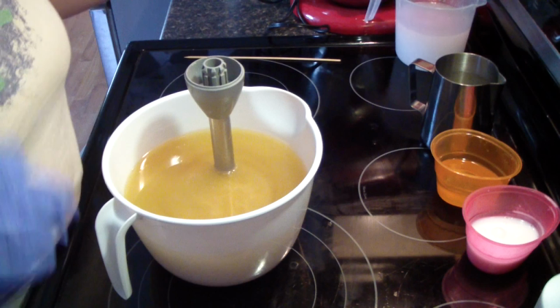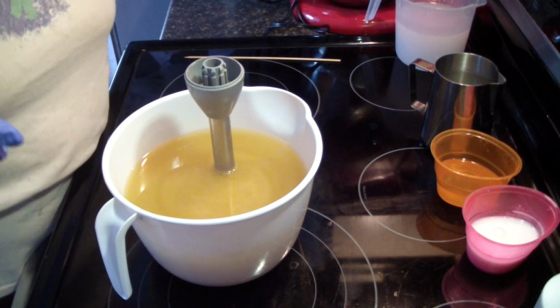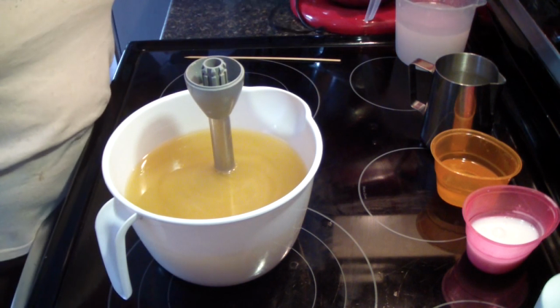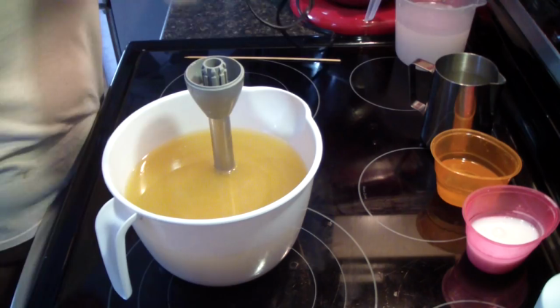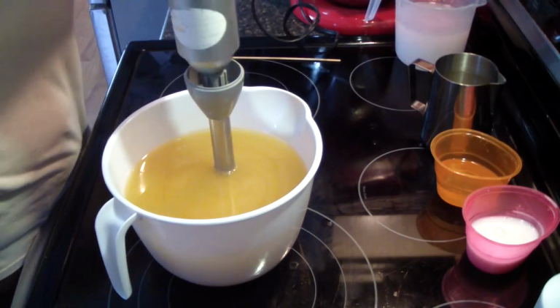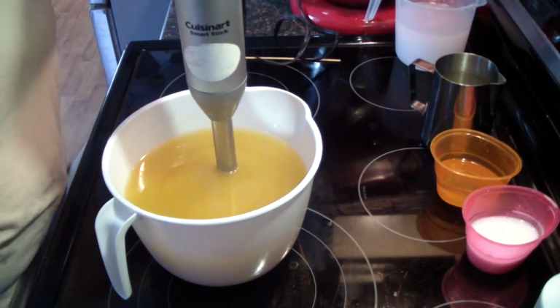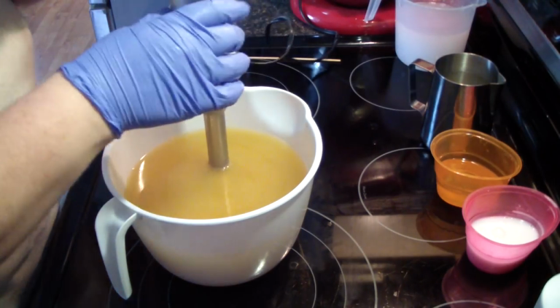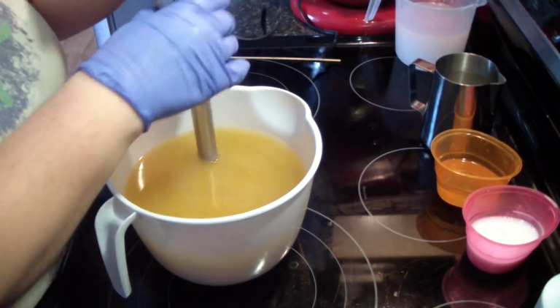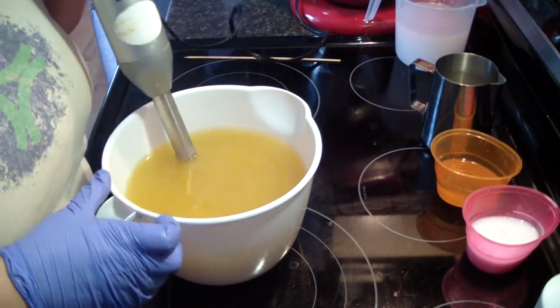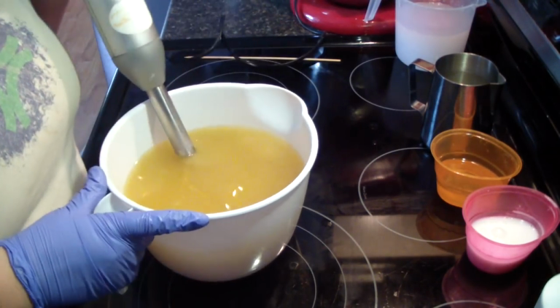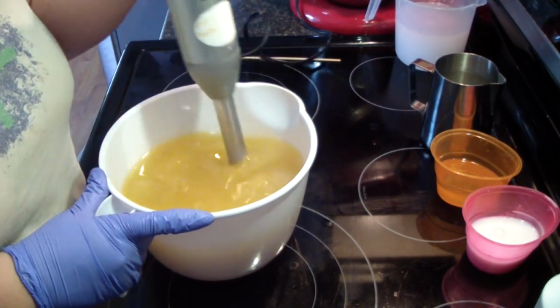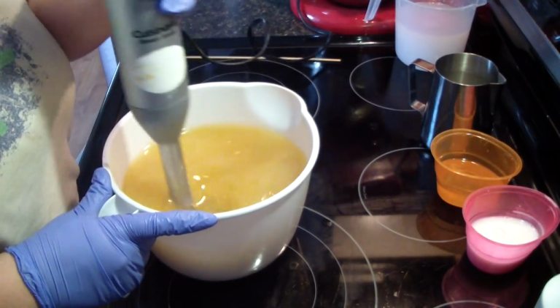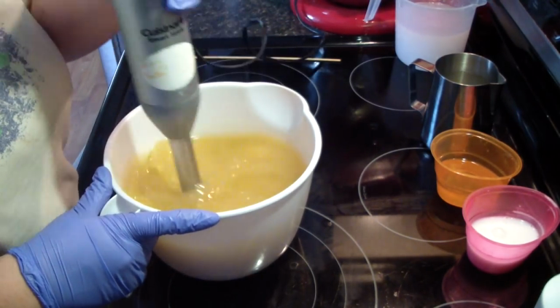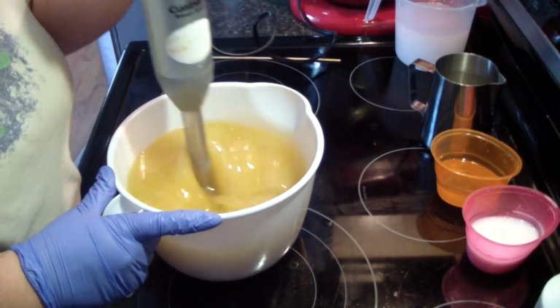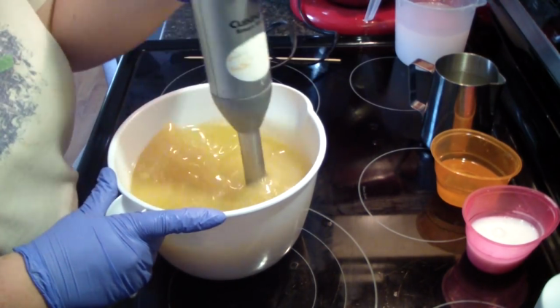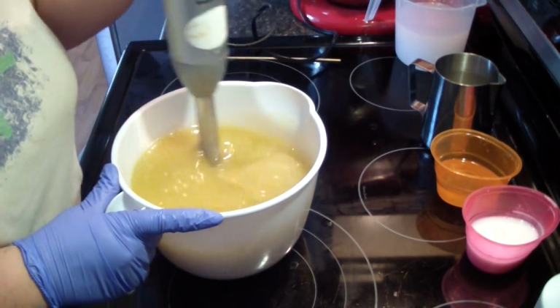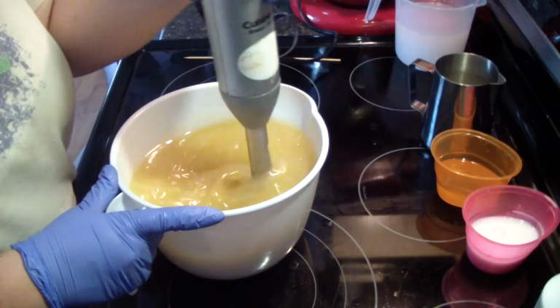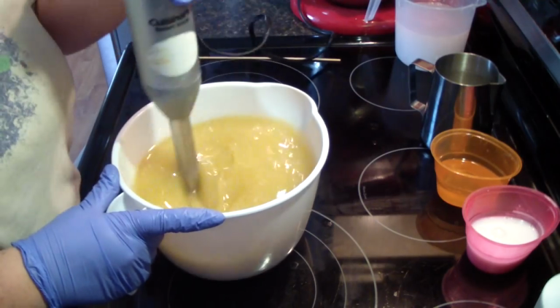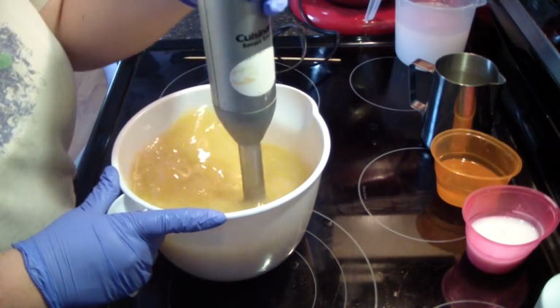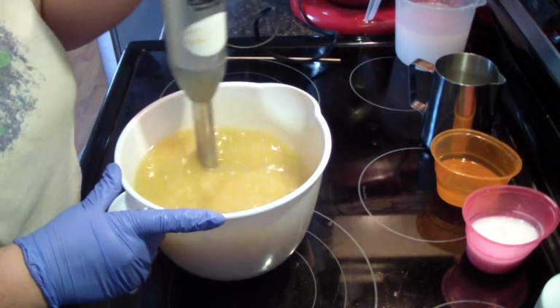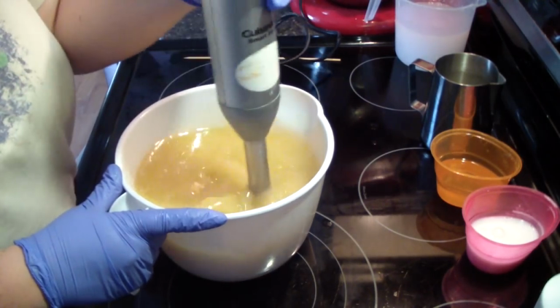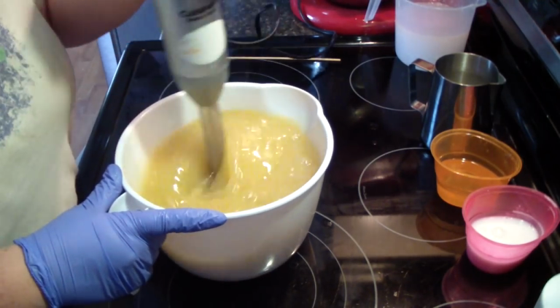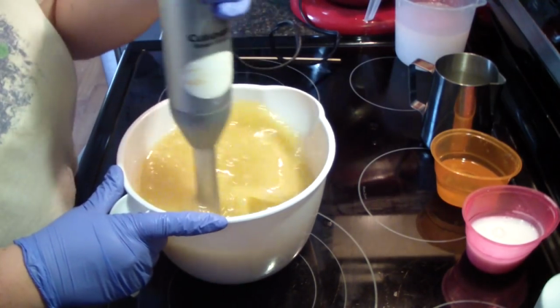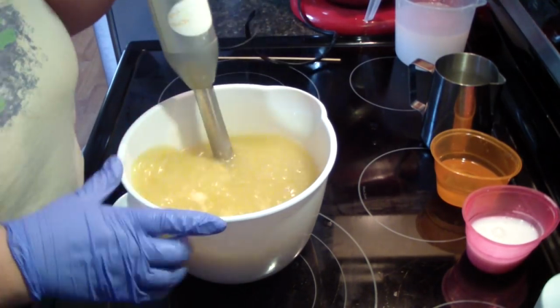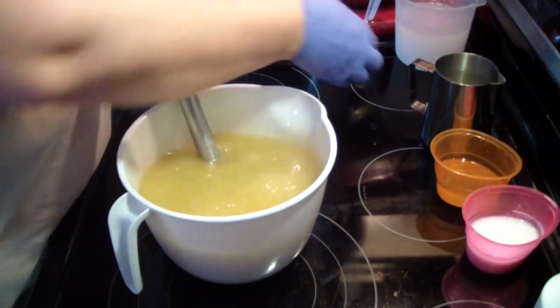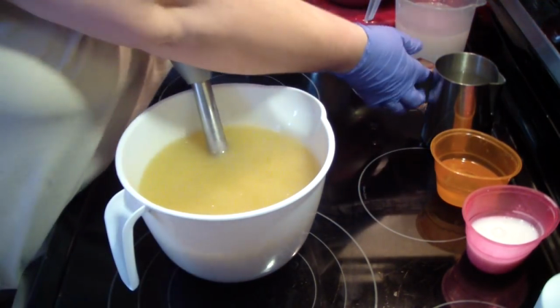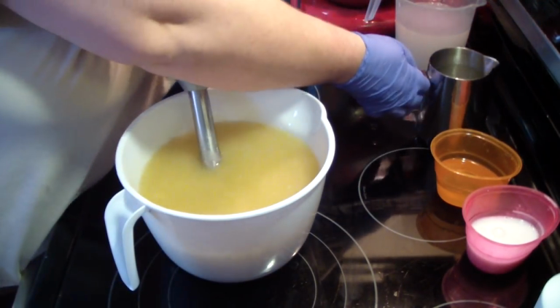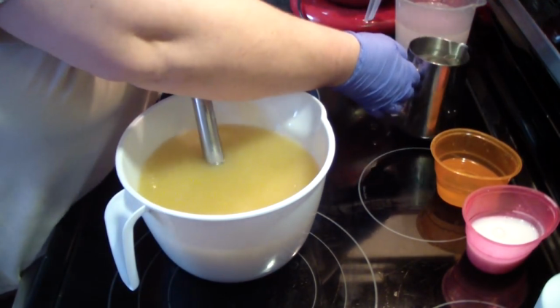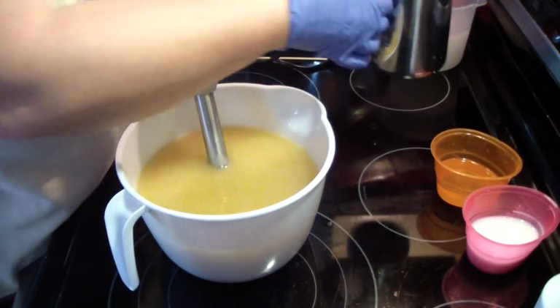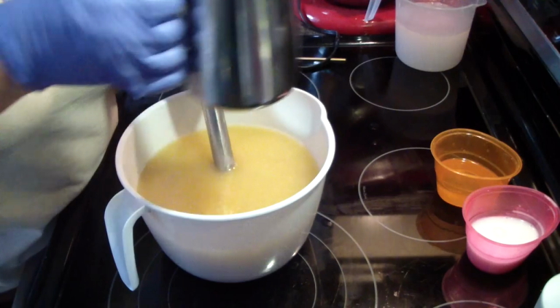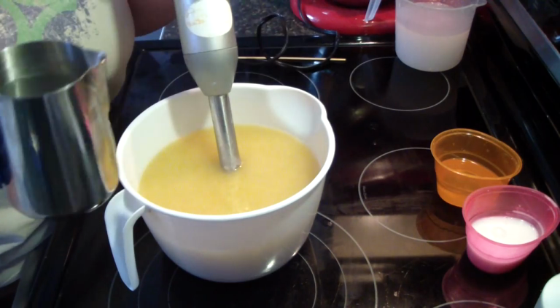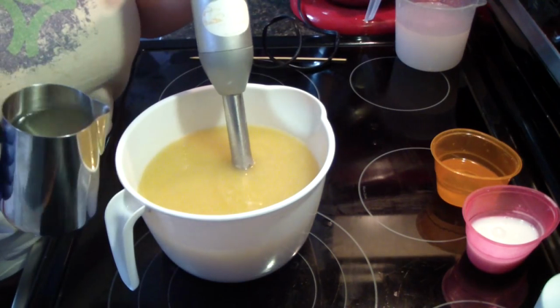Hey guys, Jen here from A&Suts & Such & Be Scented. Working on my next wholesale soap — this is Pink Chiffon.